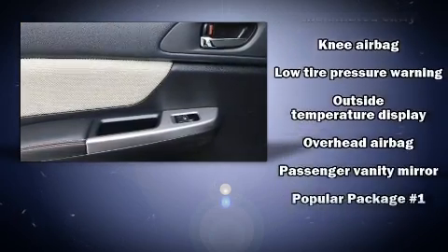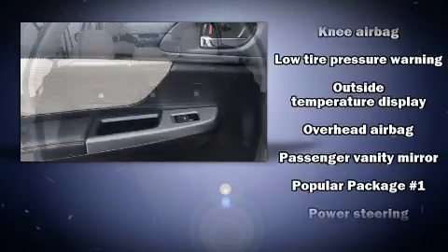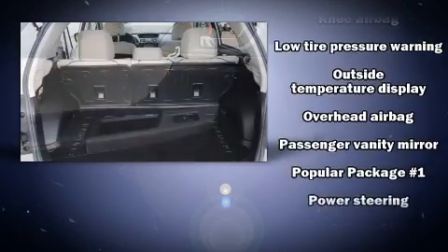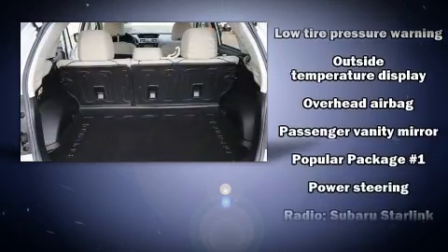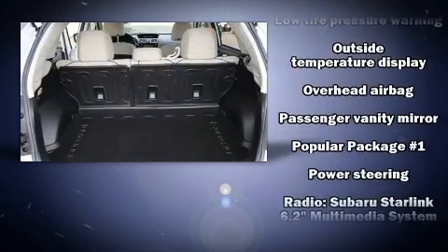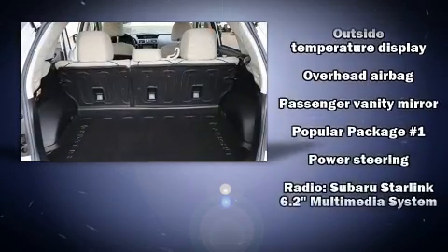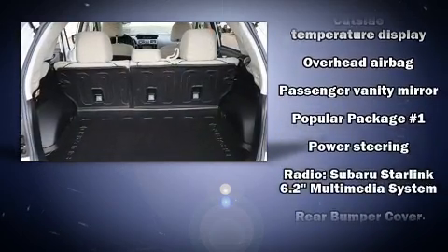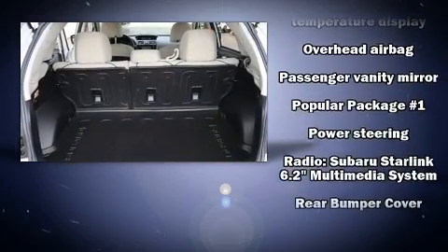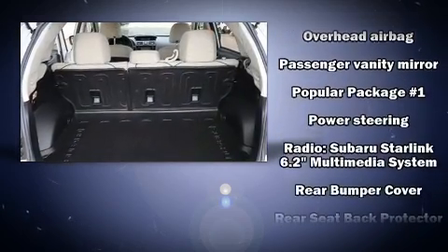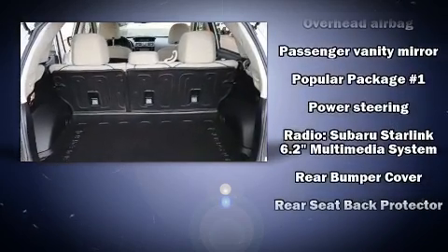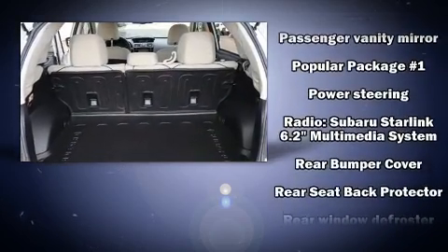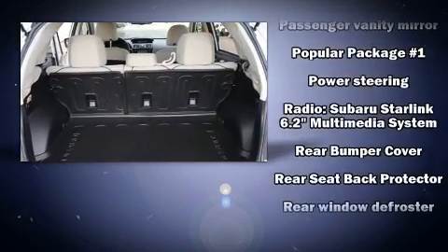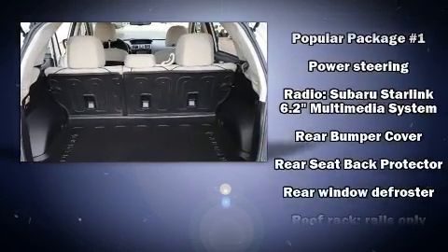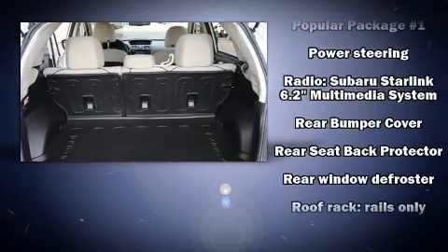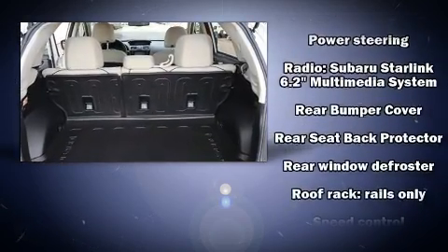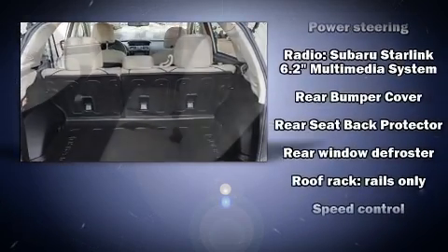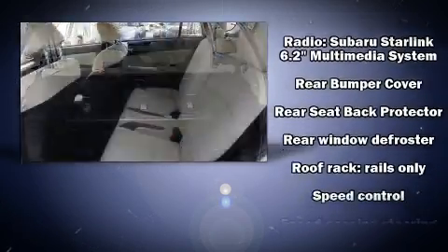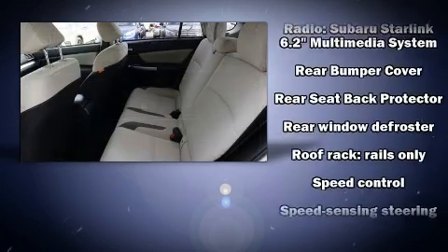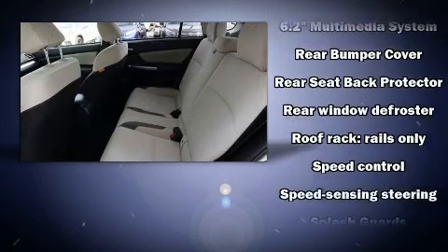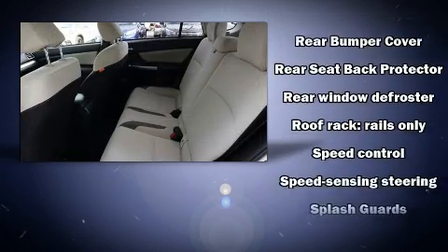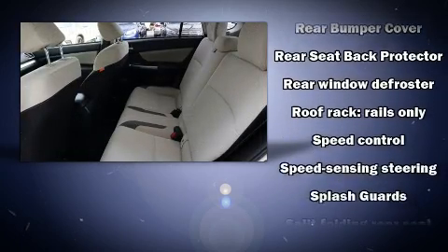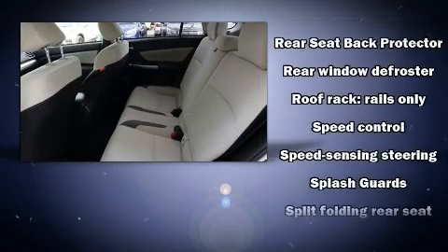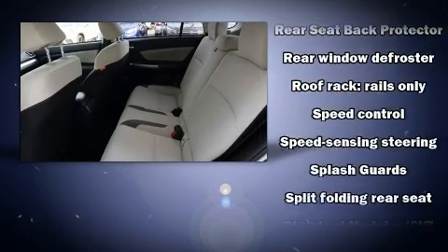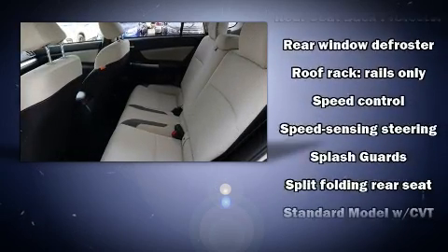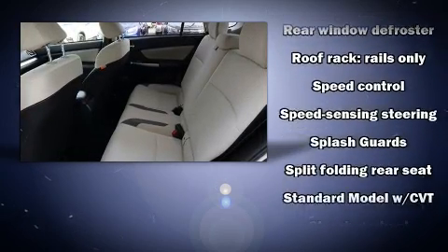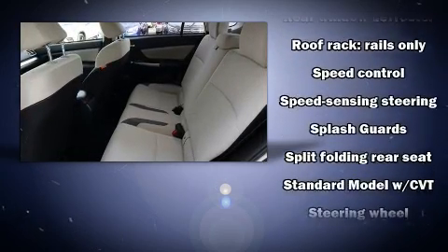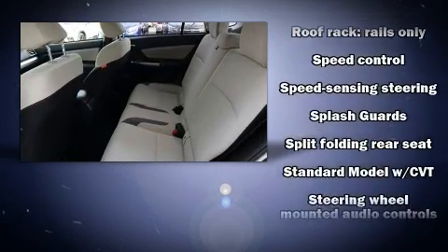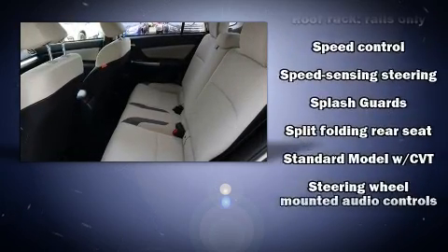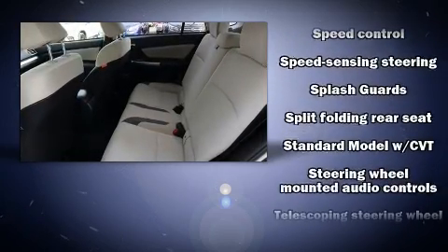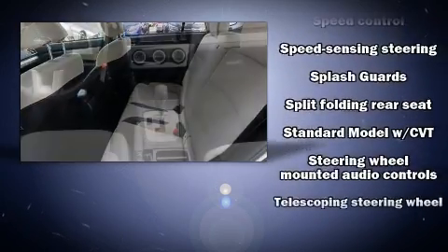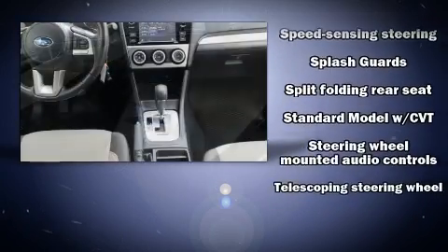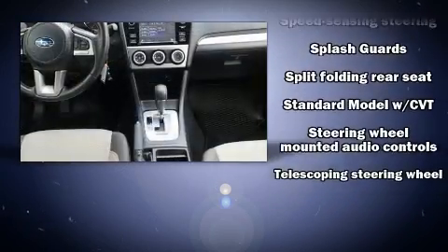Sophisticated all-wheel drive technology maintains a firm grip on the road. It also arrives with a Carfax history report, providing you peace of mind with detailed information.